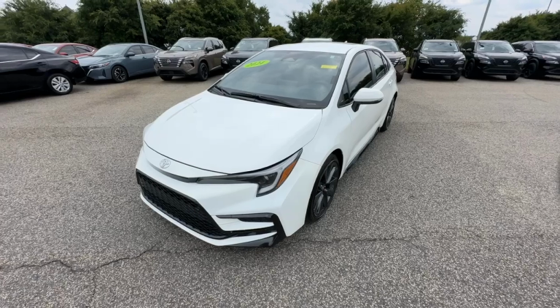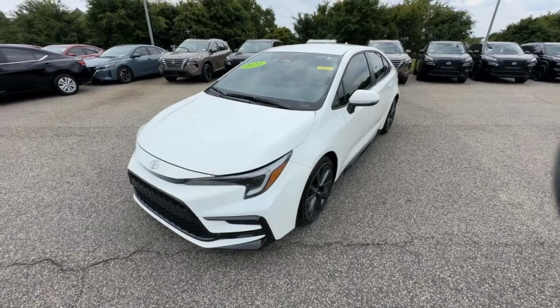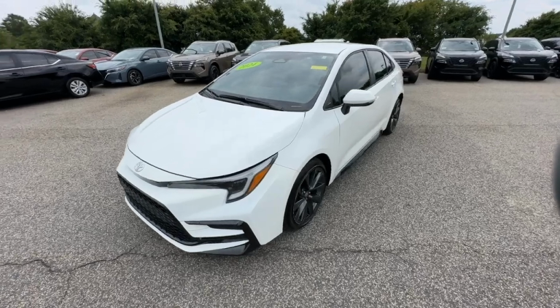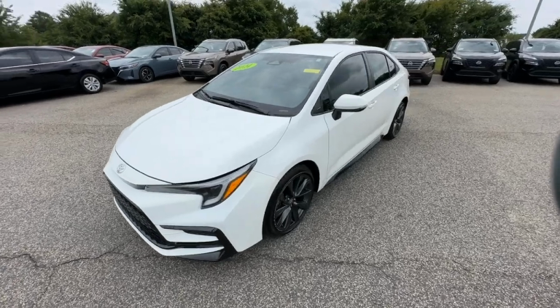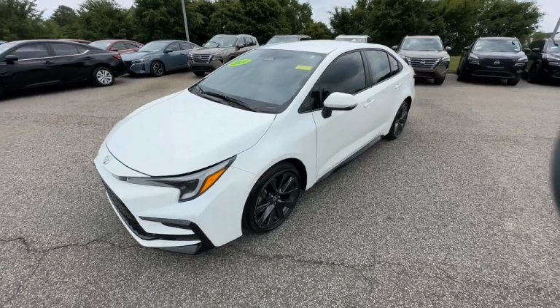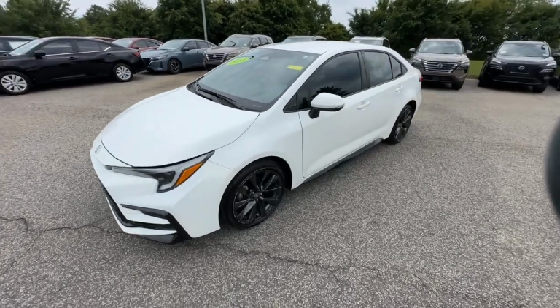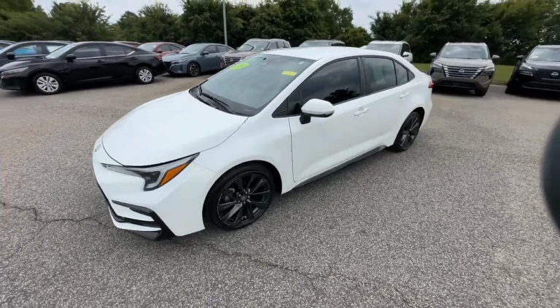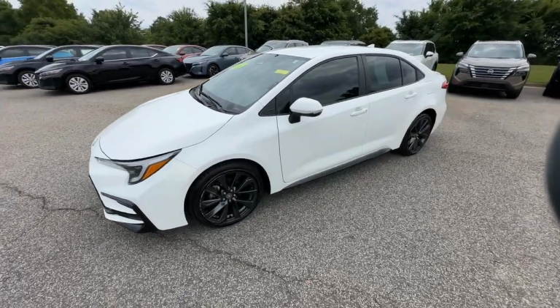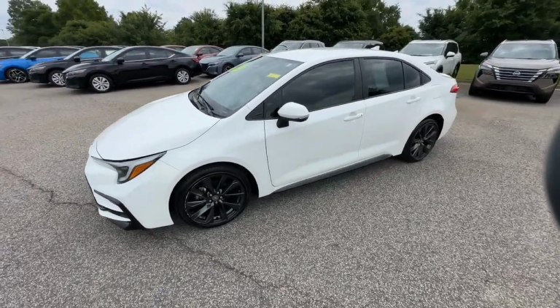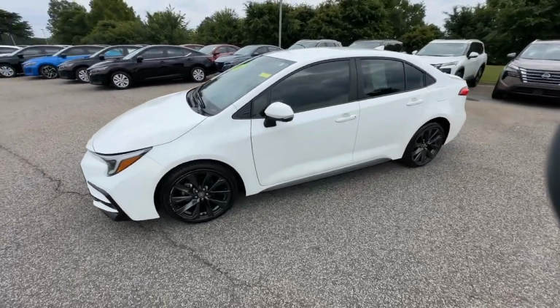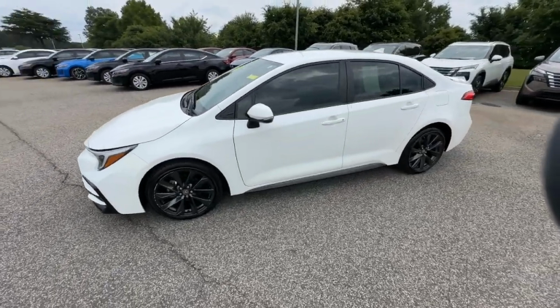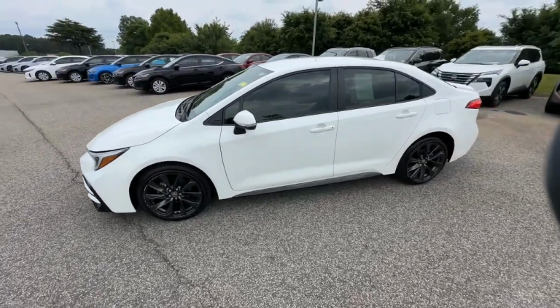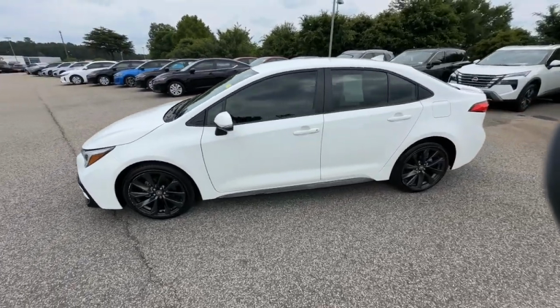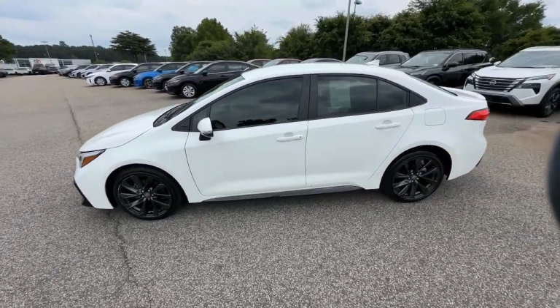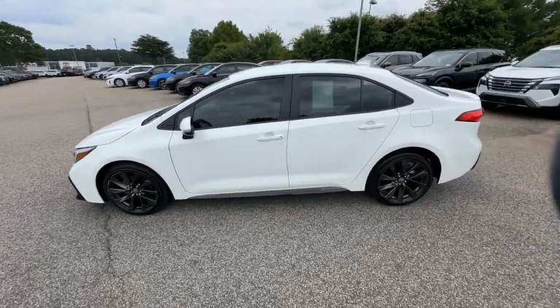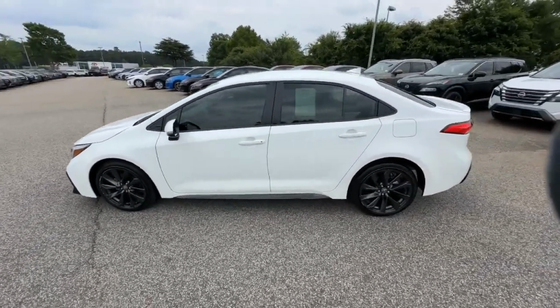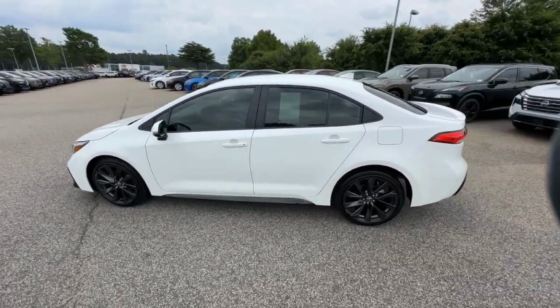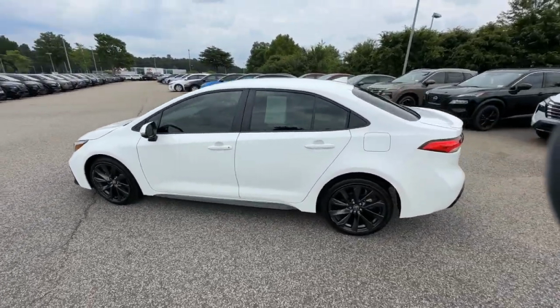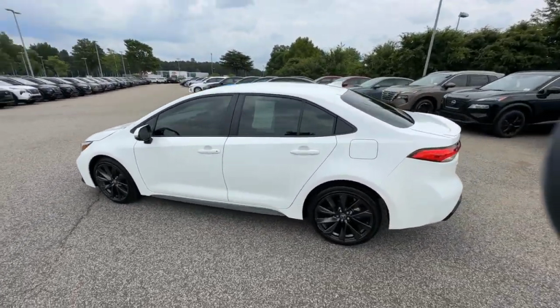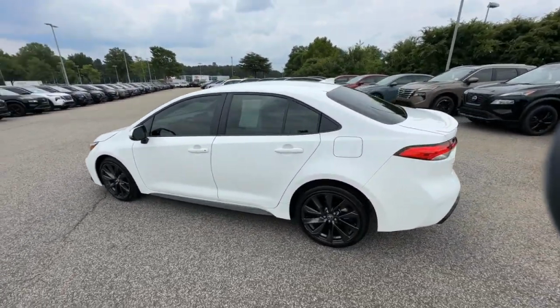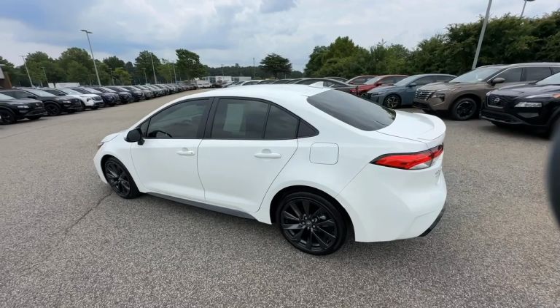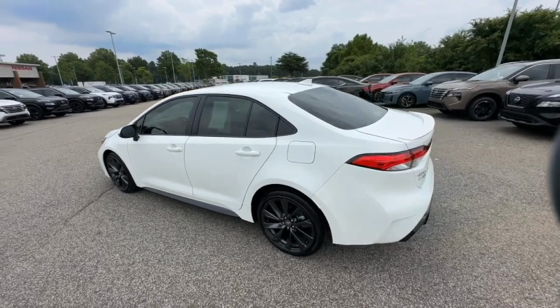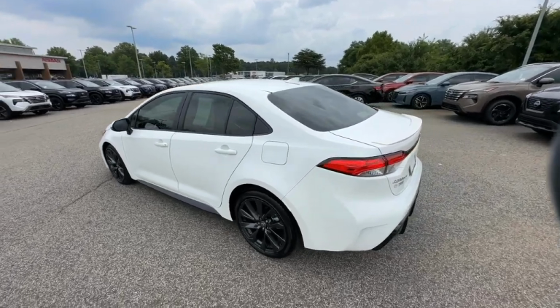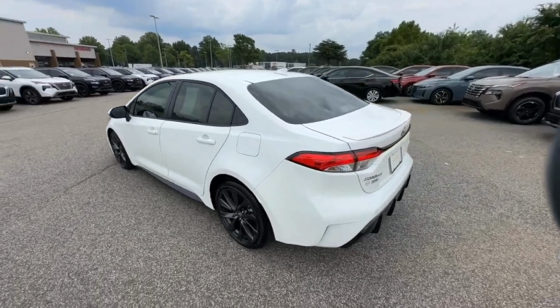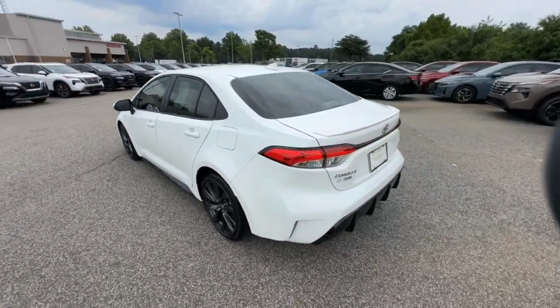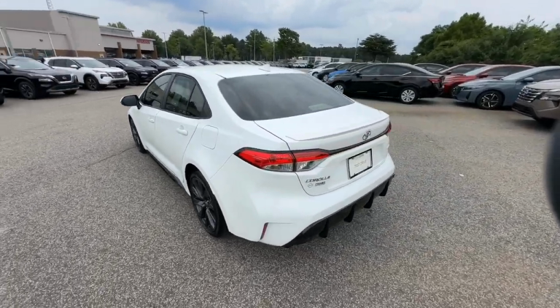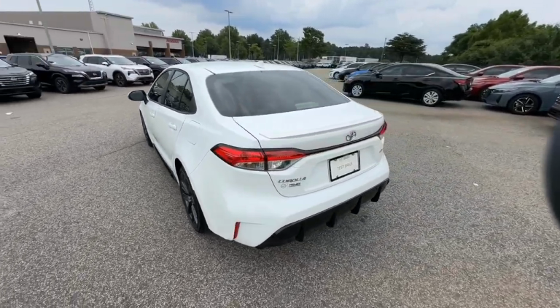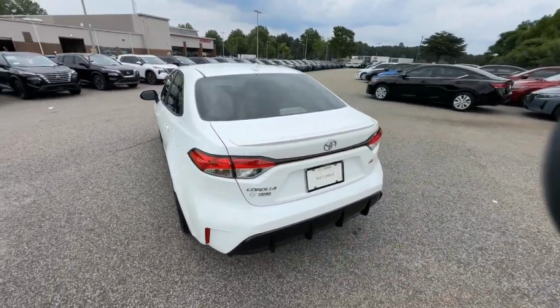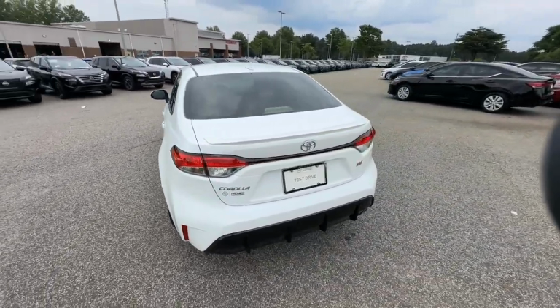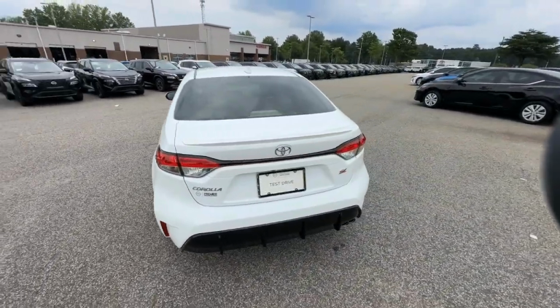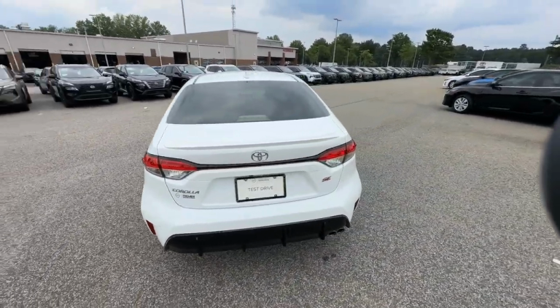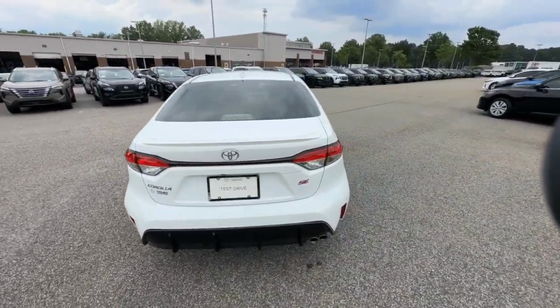Enjoy the view of this 2024 Toyota Corolla. This vehicle is an outstanding buy with fewer than 10,000 miles on the odometer.